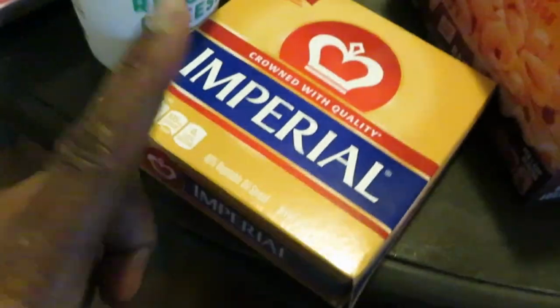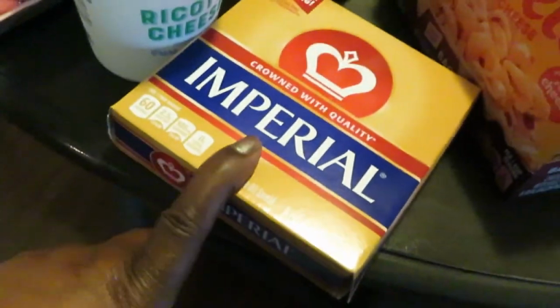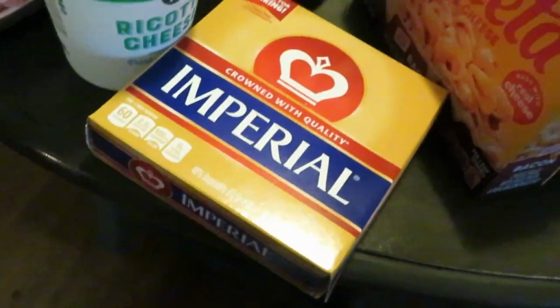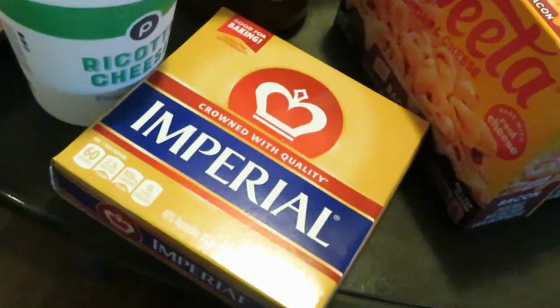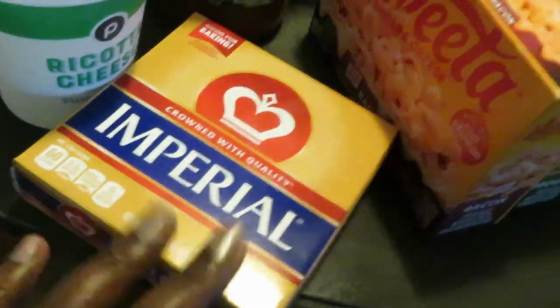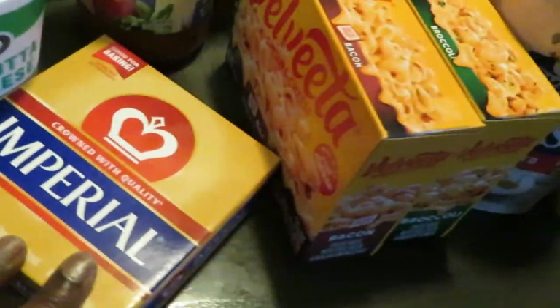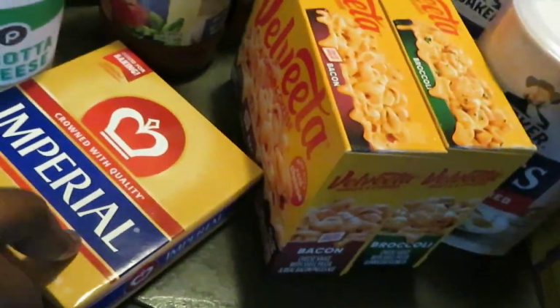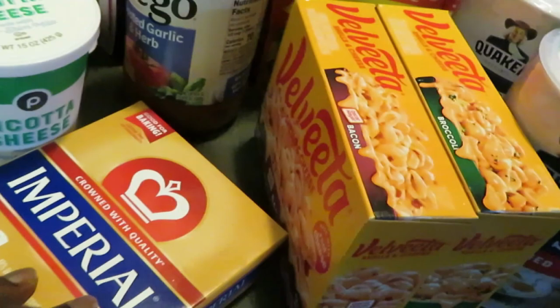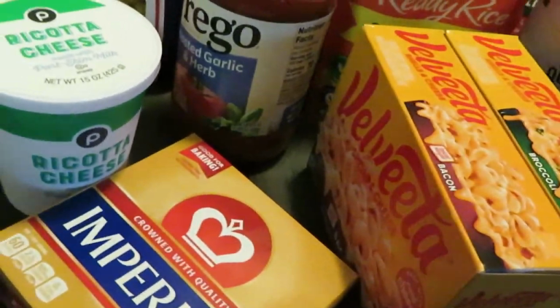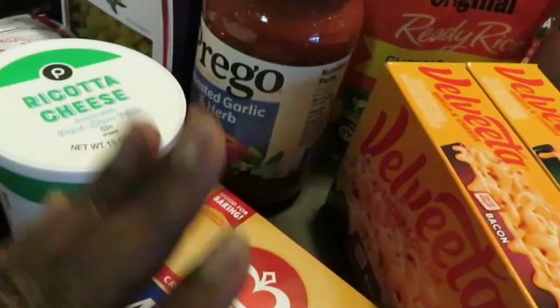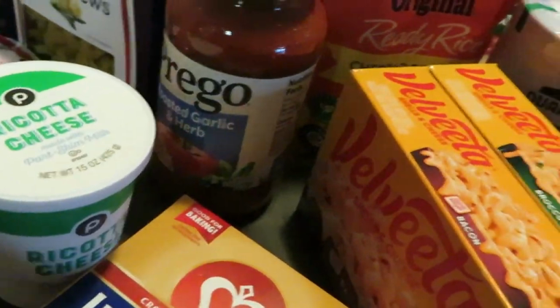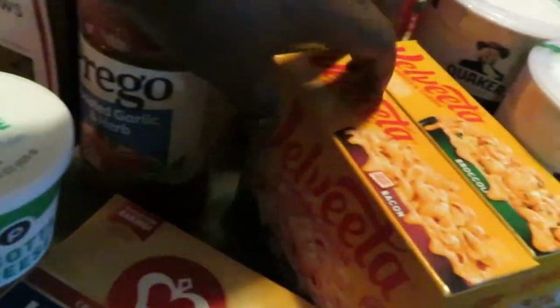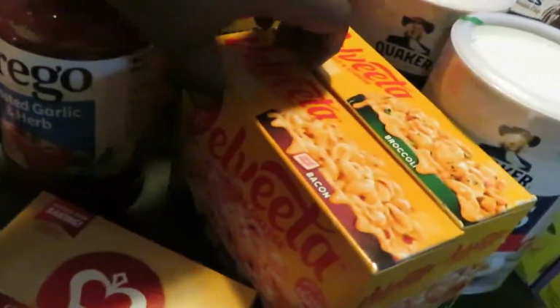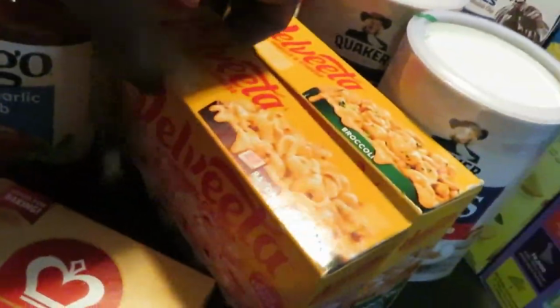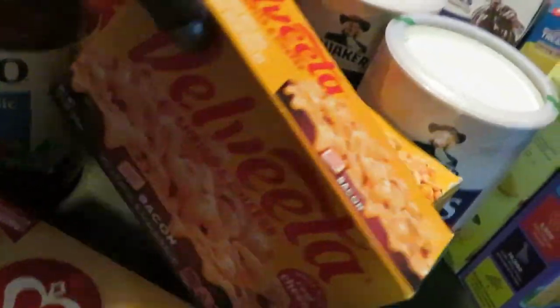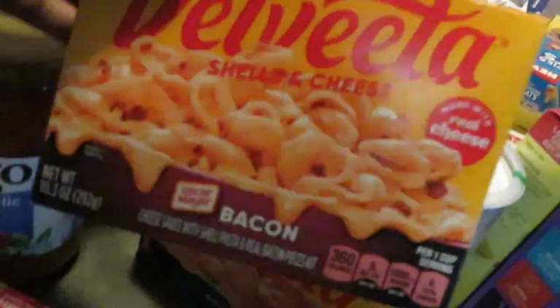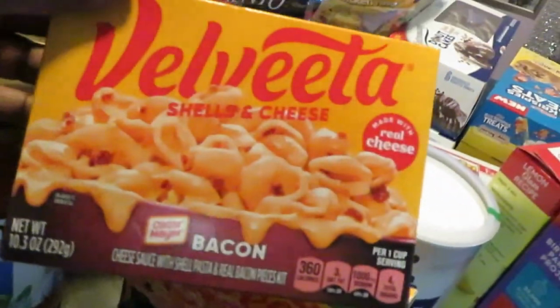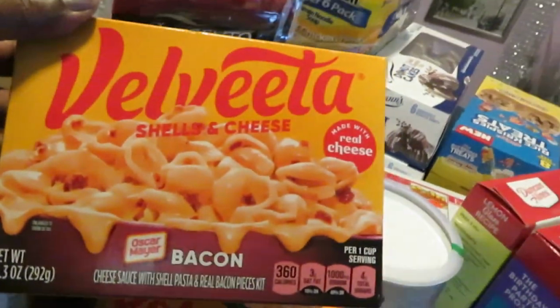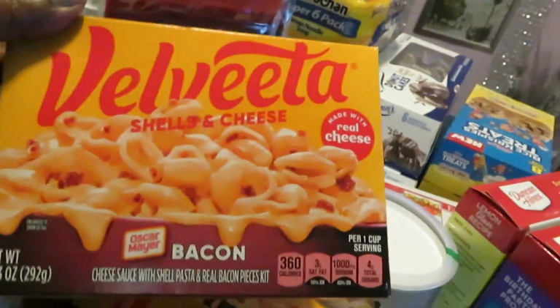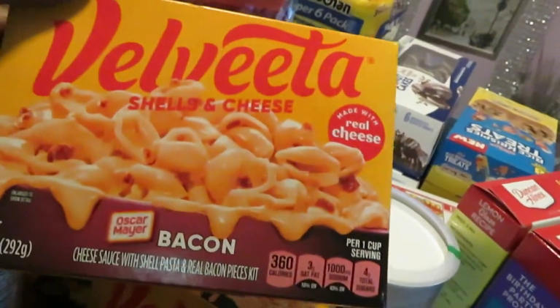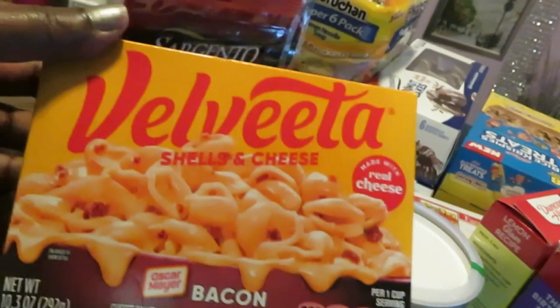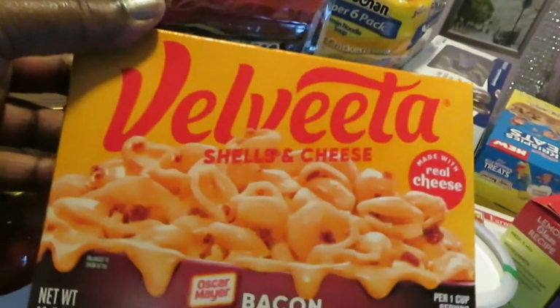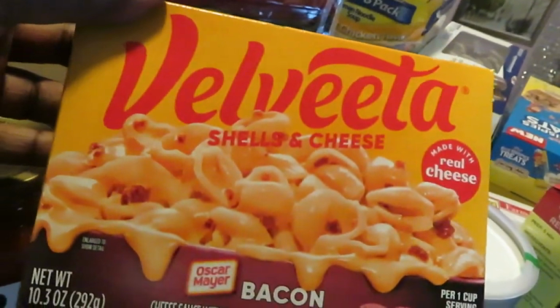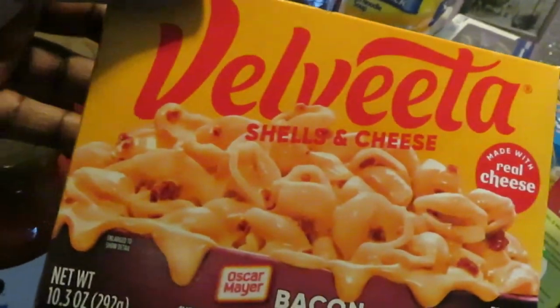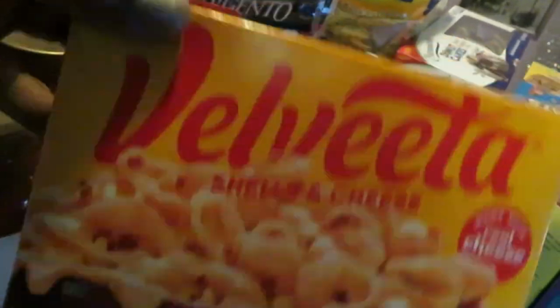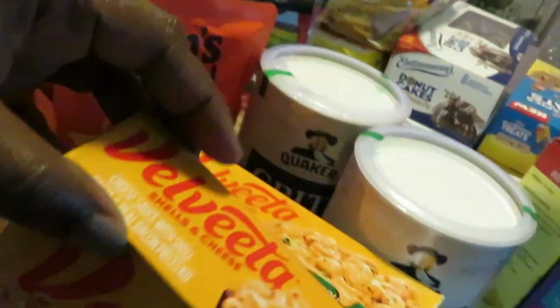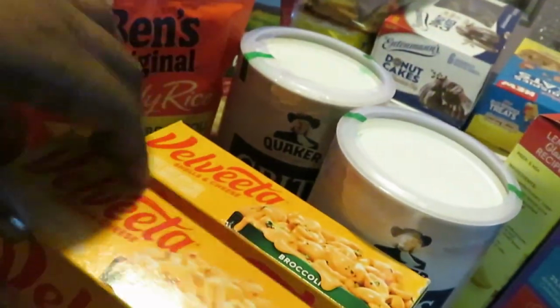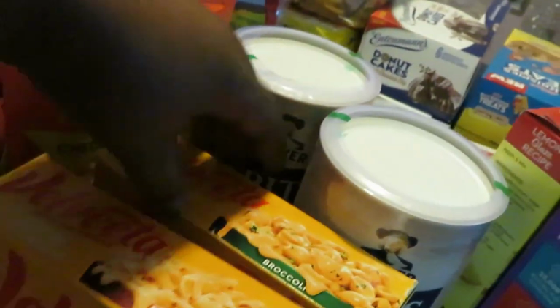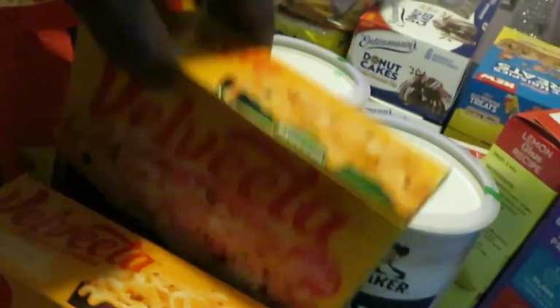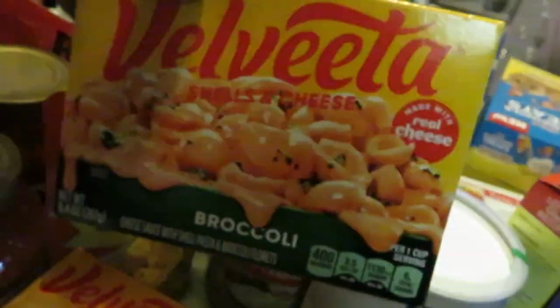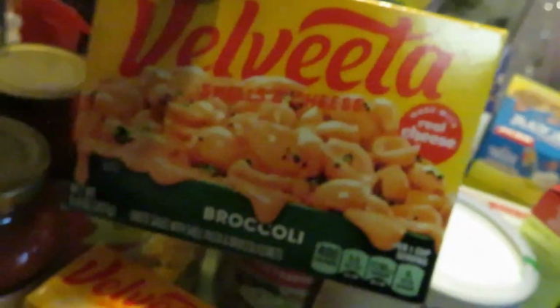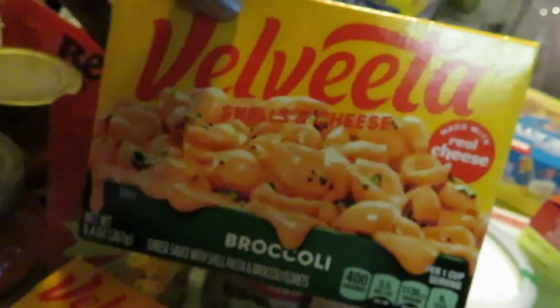Just grabbed some butter because, you guys know, I'm always cooking something, baking something. The Velveeta shells and cheese — they are BOGO this week, guys. I got the bacon and the broccoli flavors.